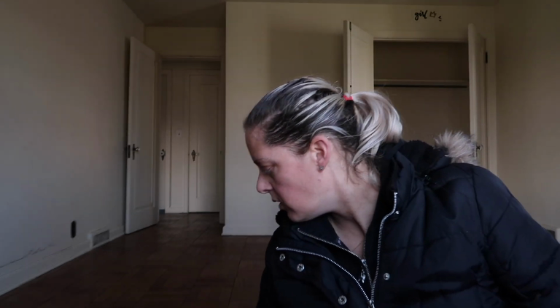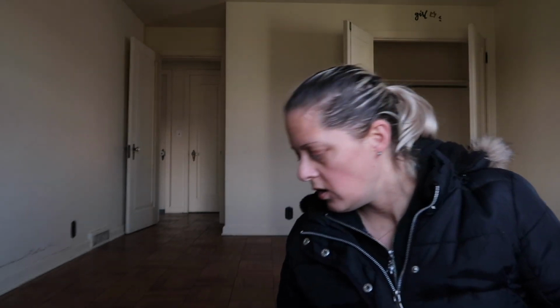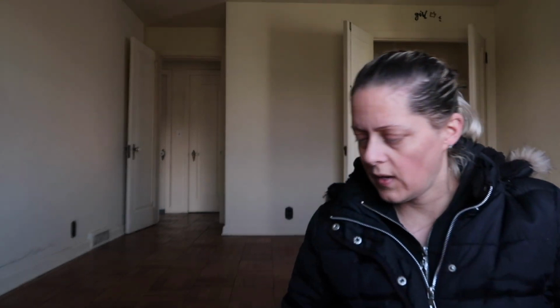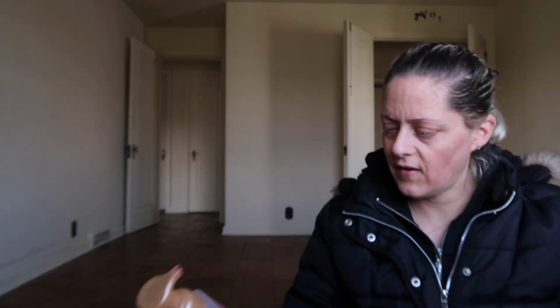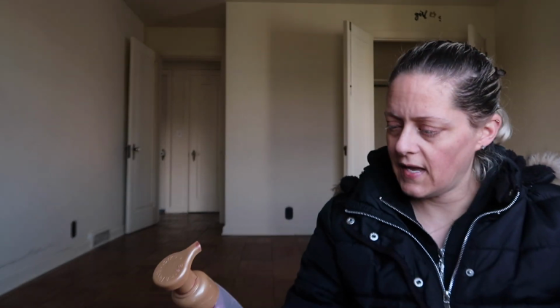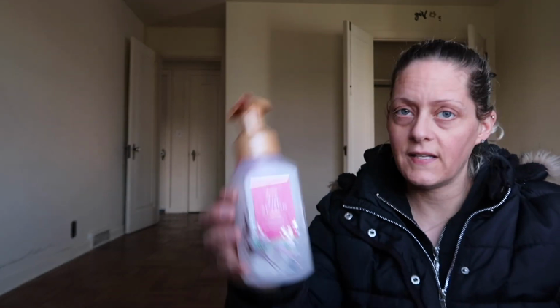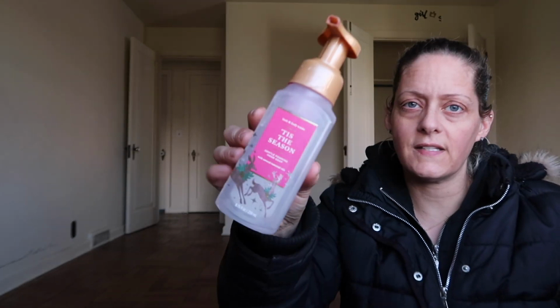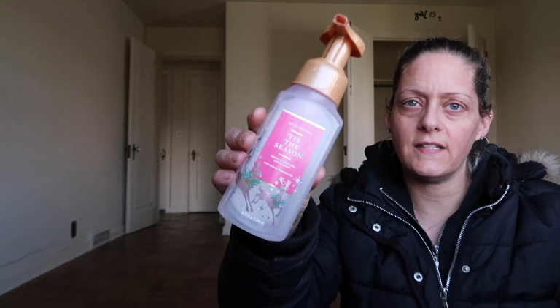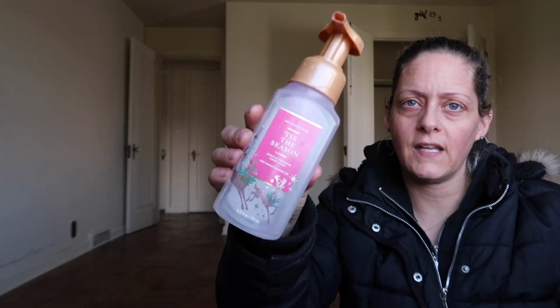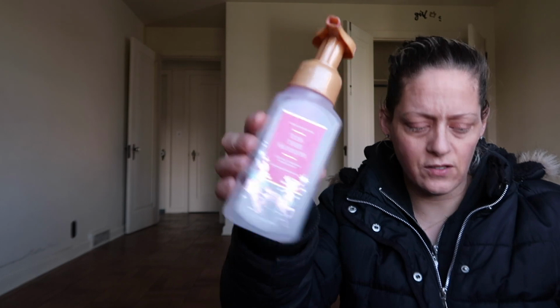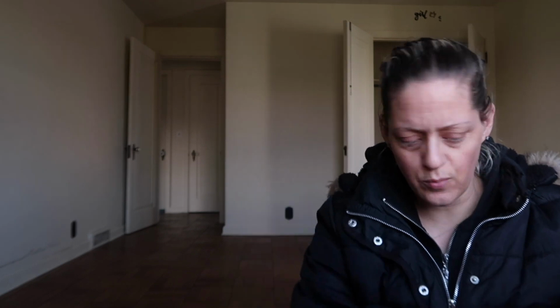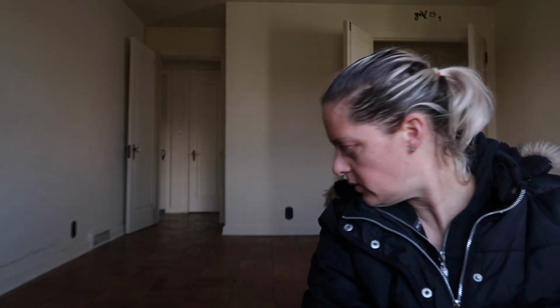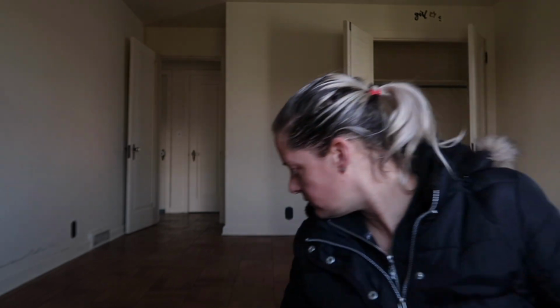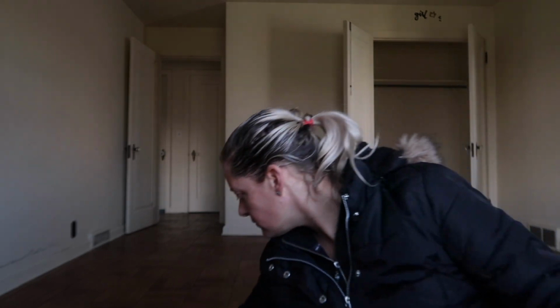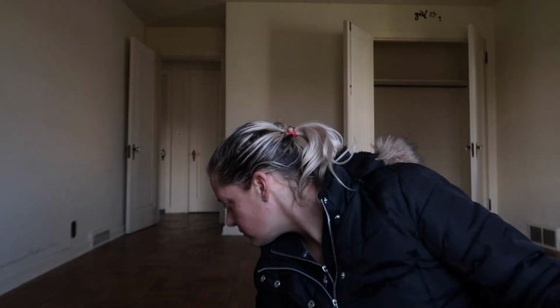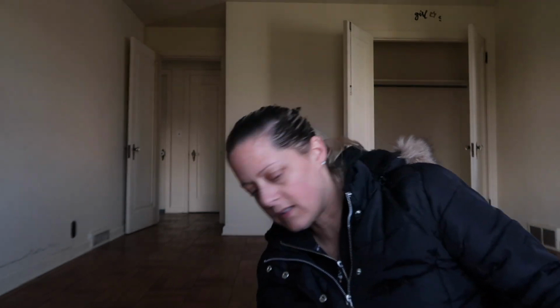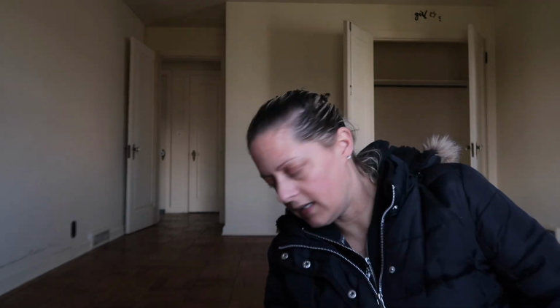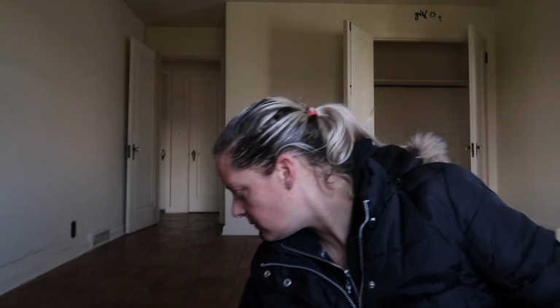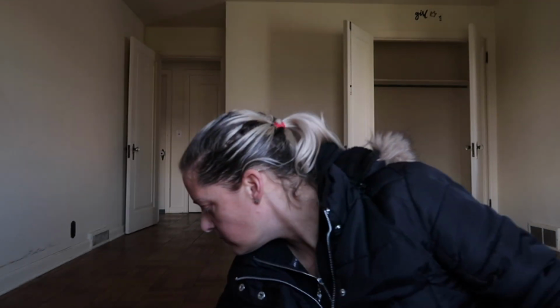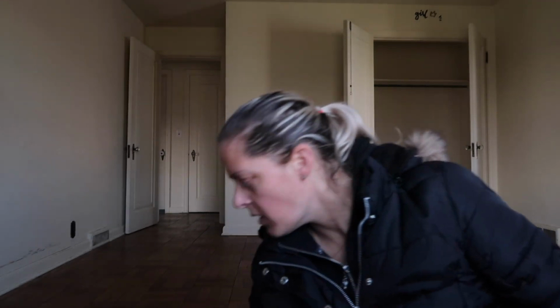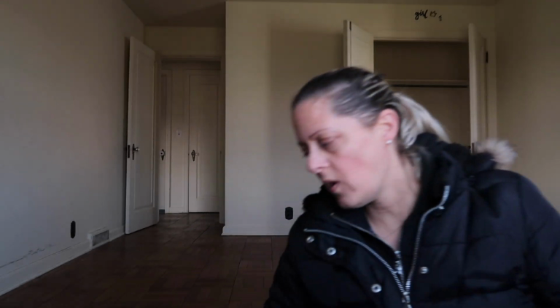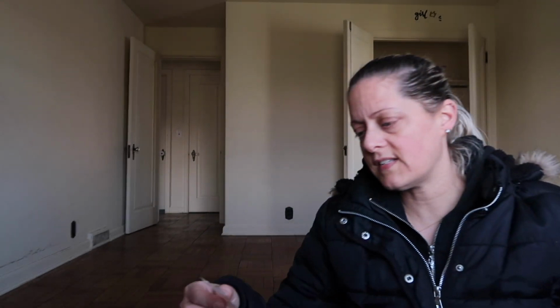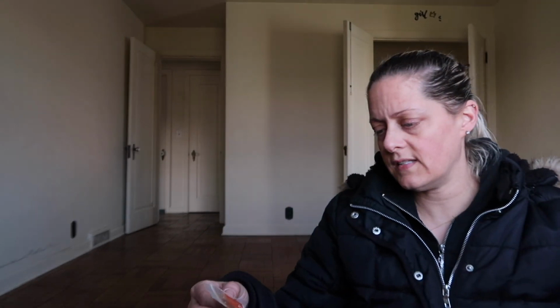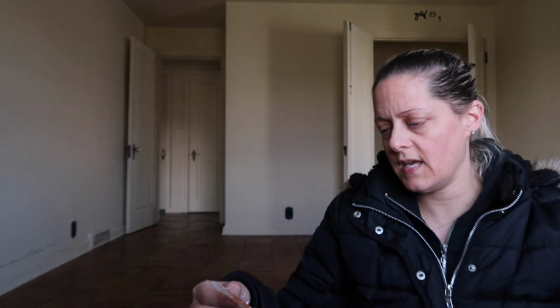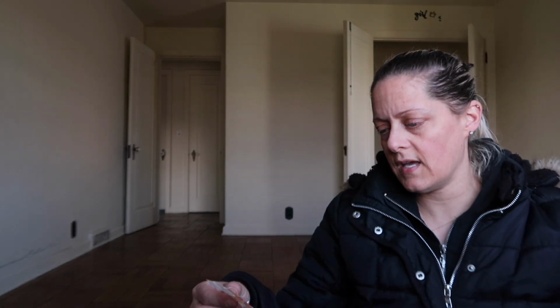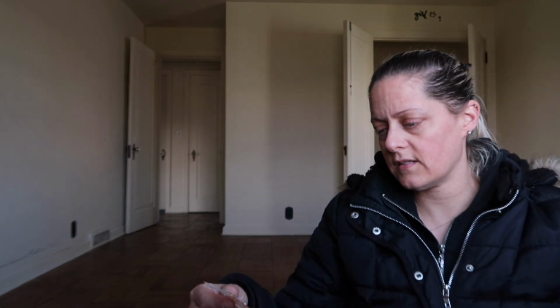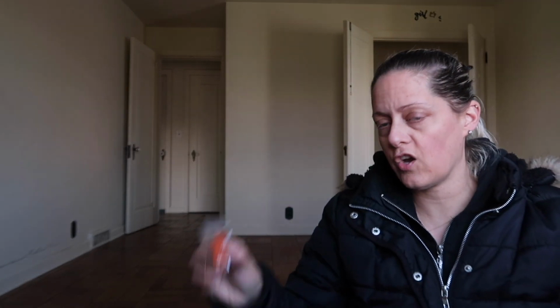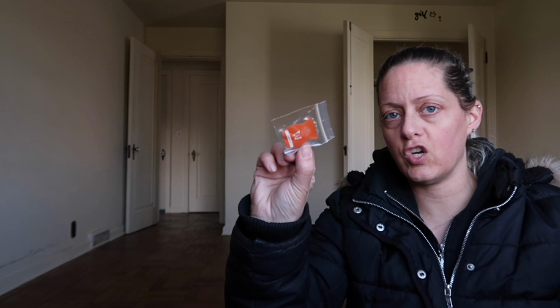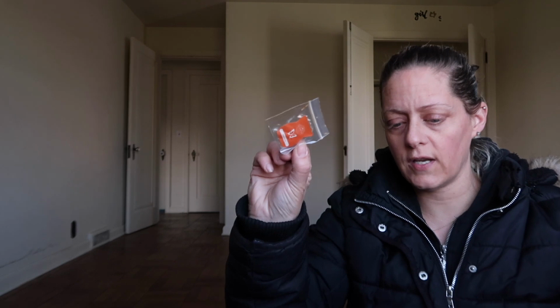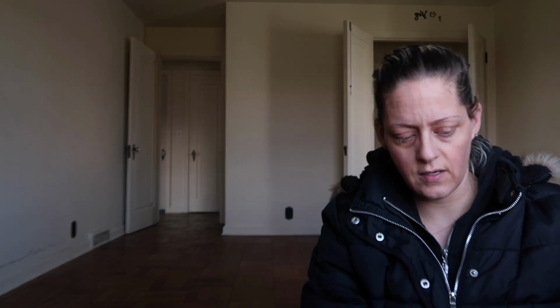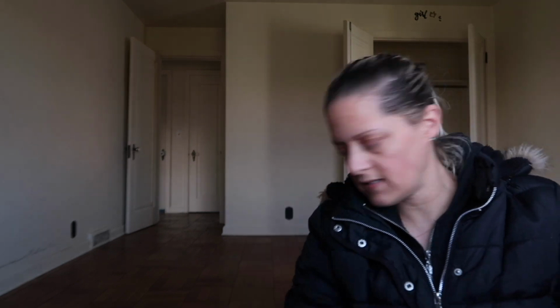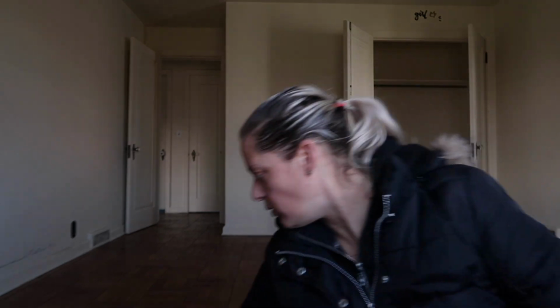We have a Josie Maran Argan Liquid Gold Self Tanning Oil. We have a Tis the Season Hand Soap. And we have a Scentsy Scary Good Sample.